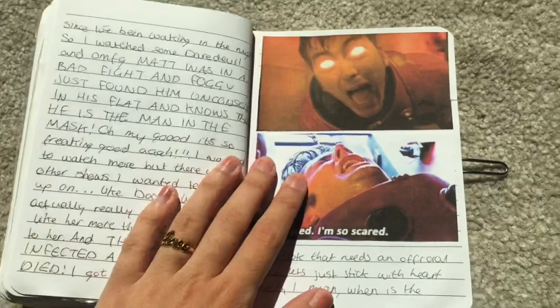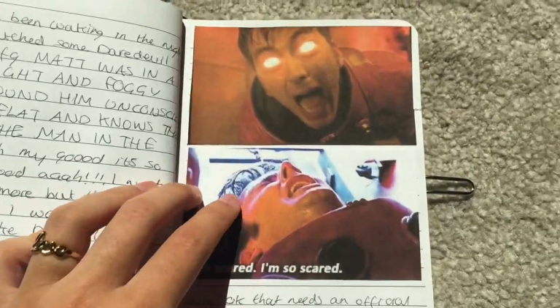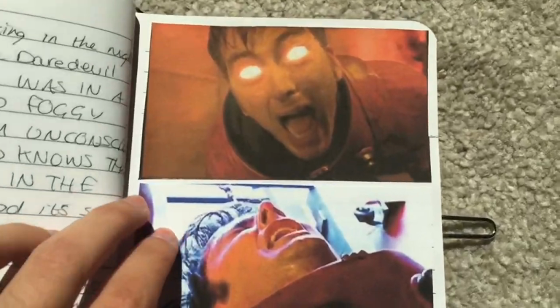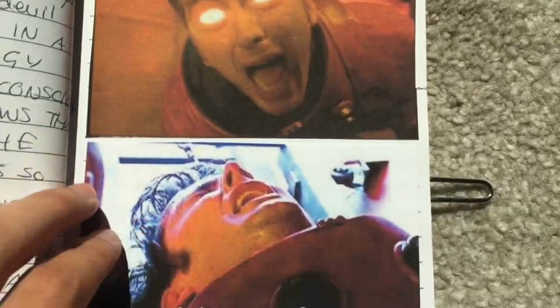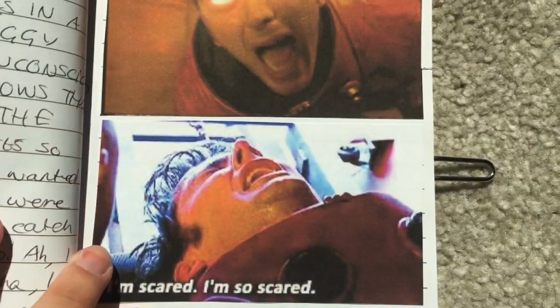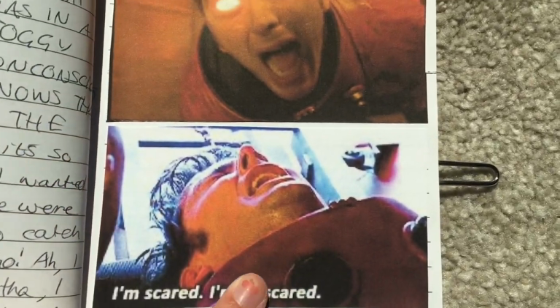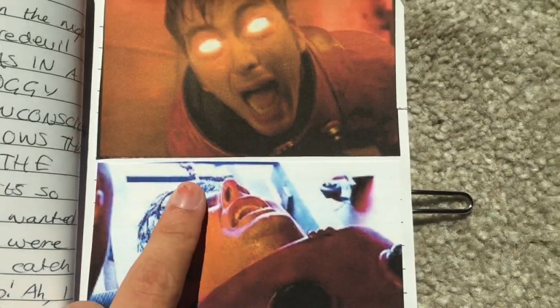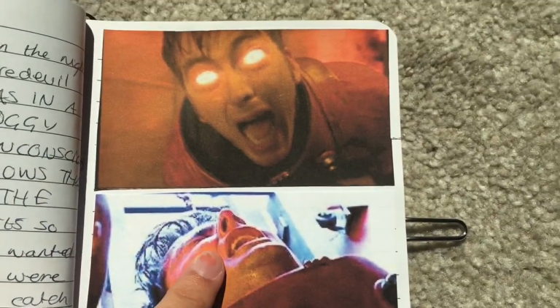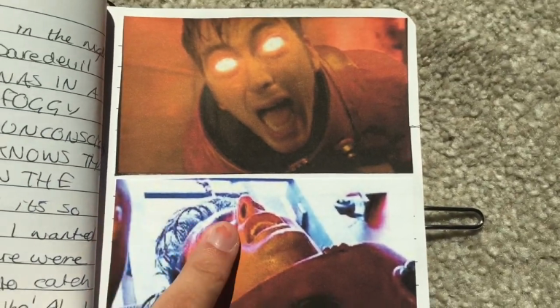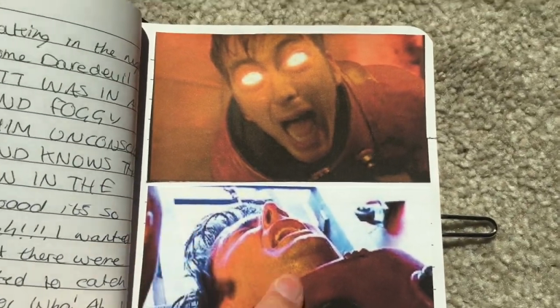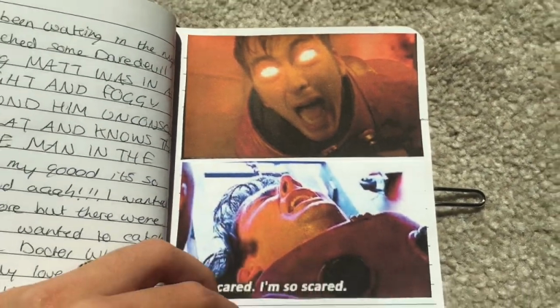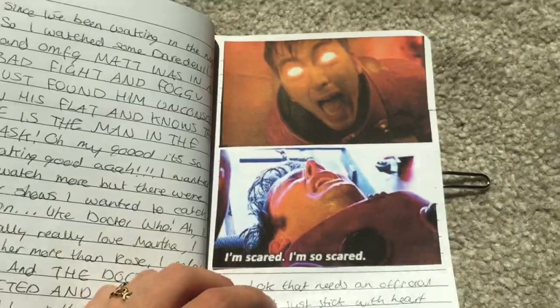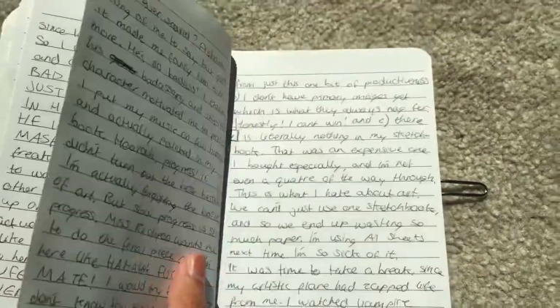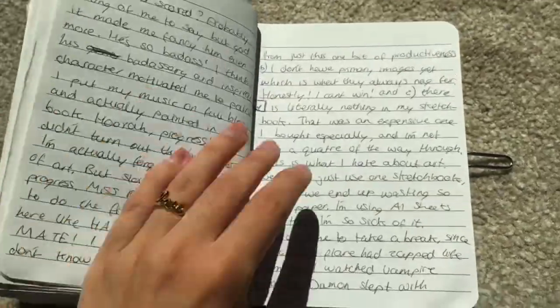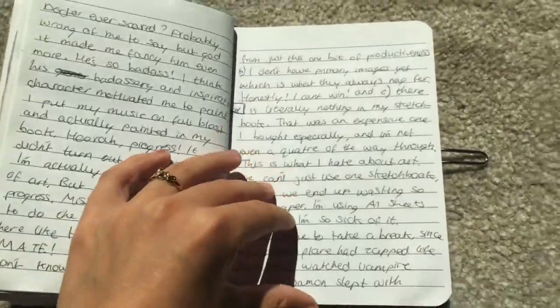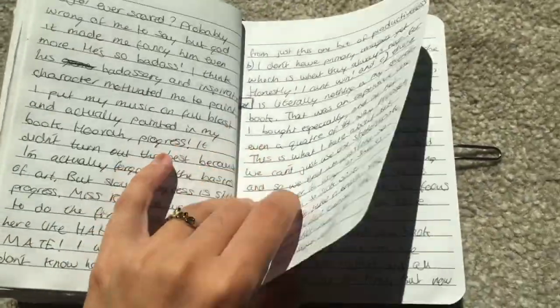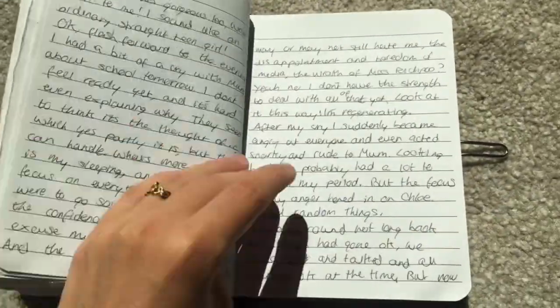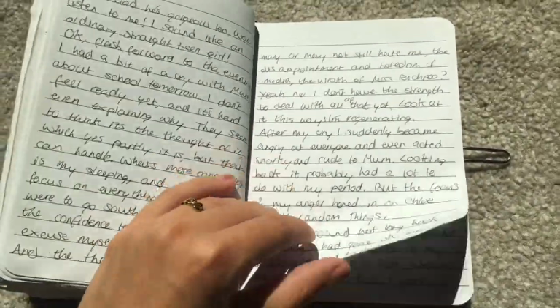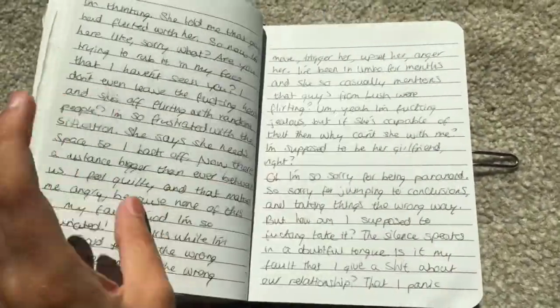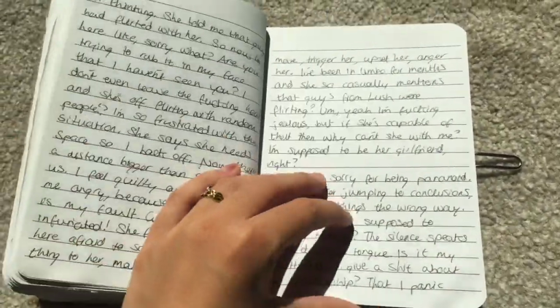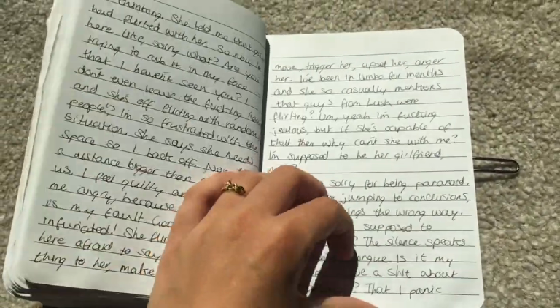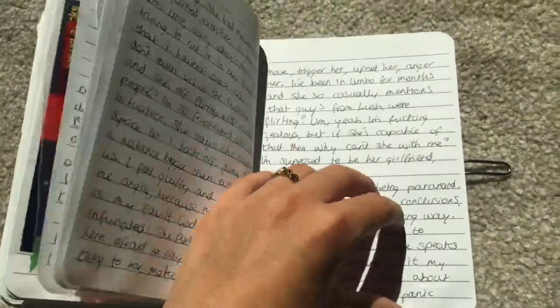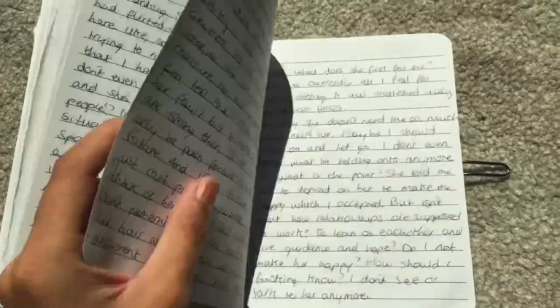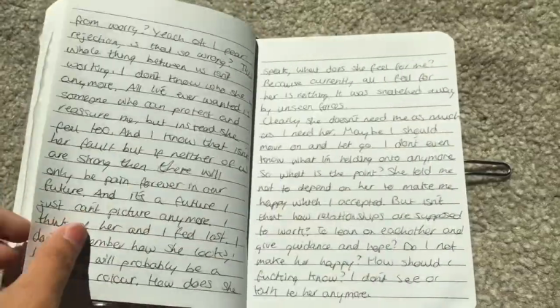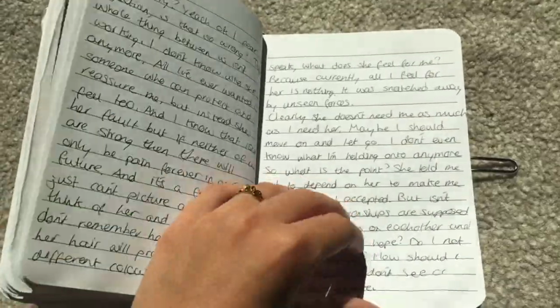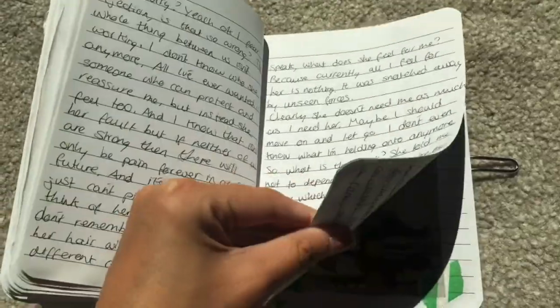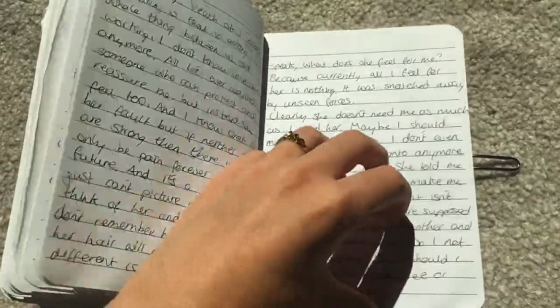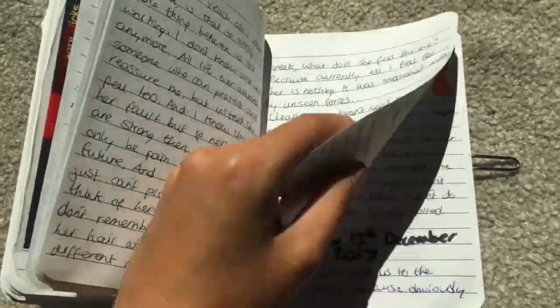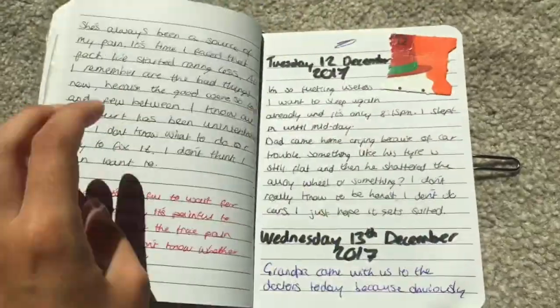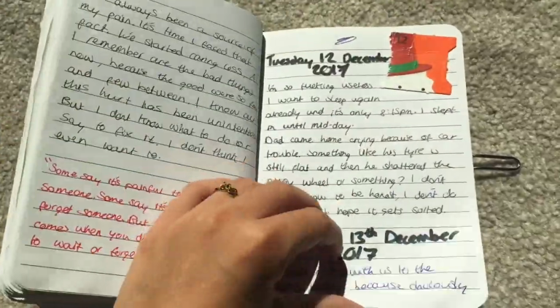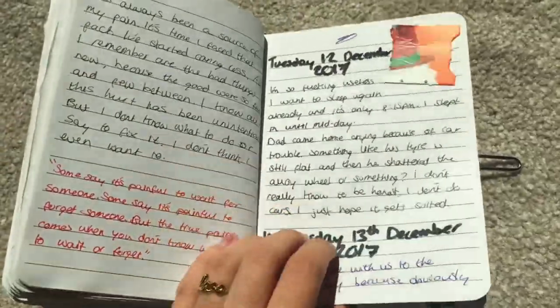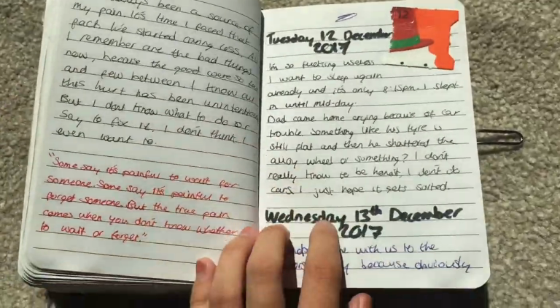I was watching Doctor Who and this episode really made me cry - it was a really good episode. I haven't seen Doctor Who in years; I might re-watch it soon. I used to be obsessed with it.